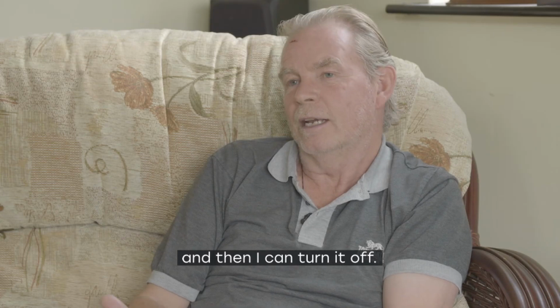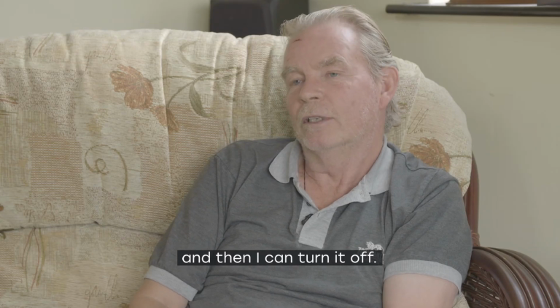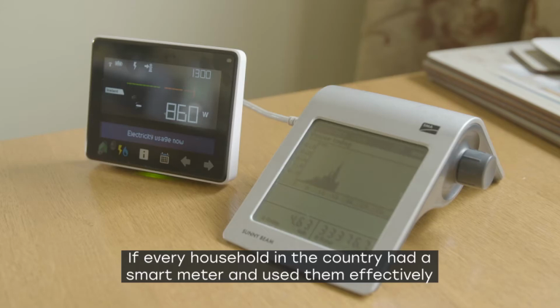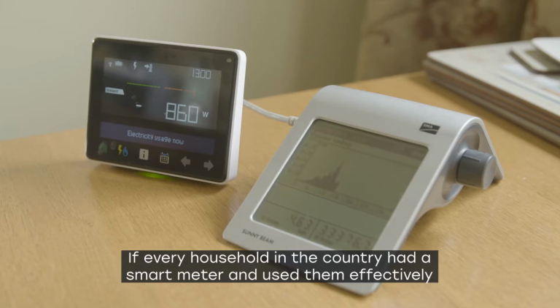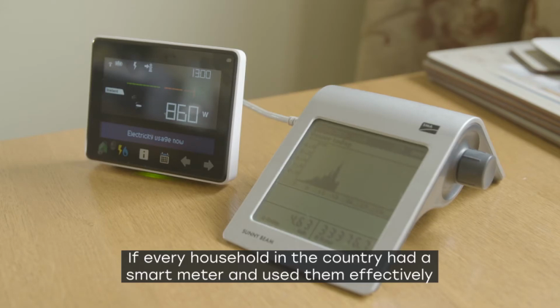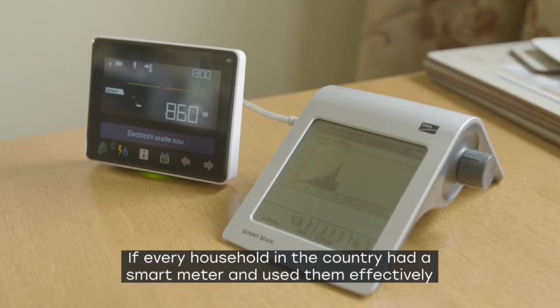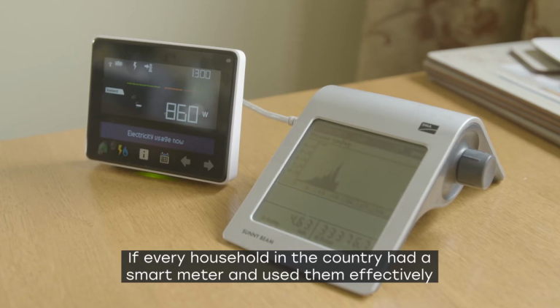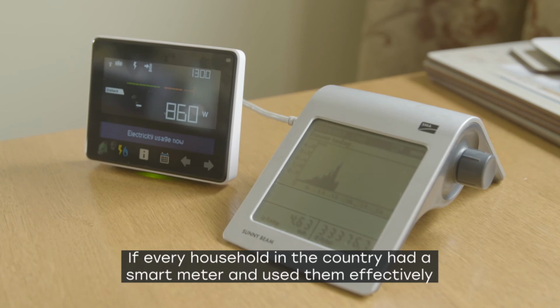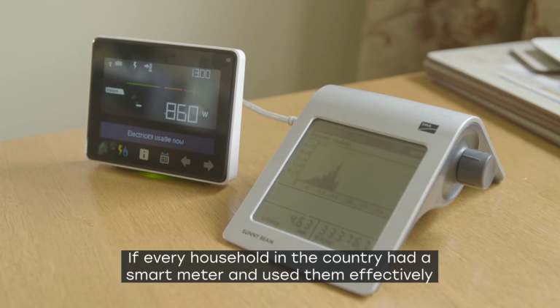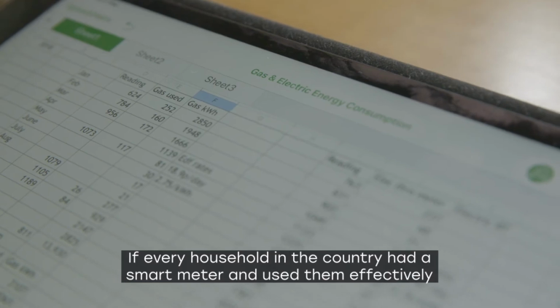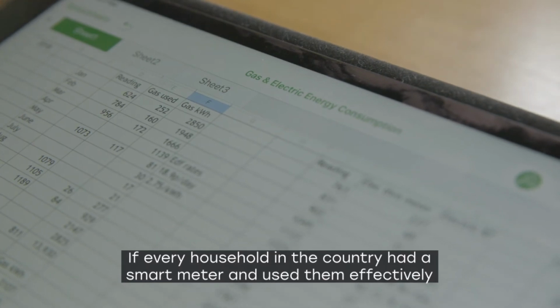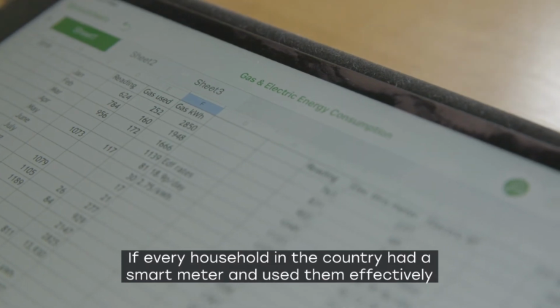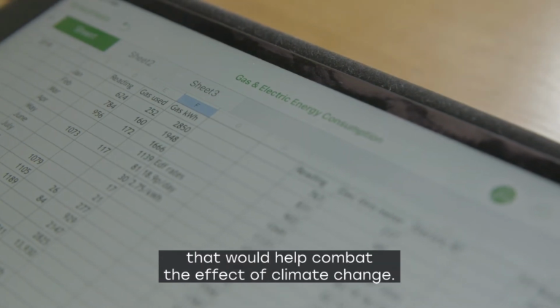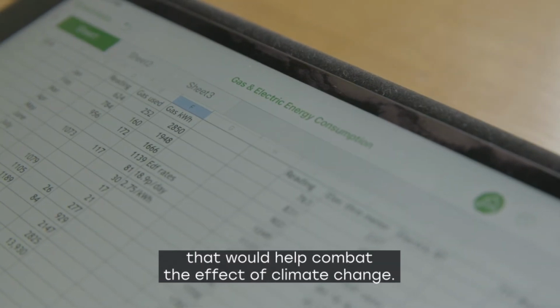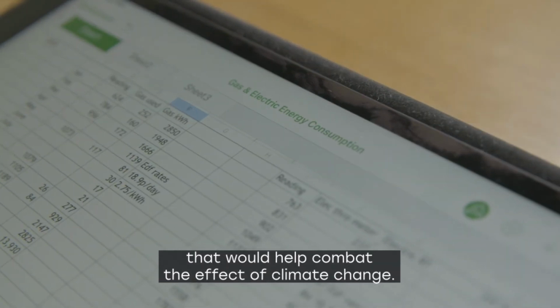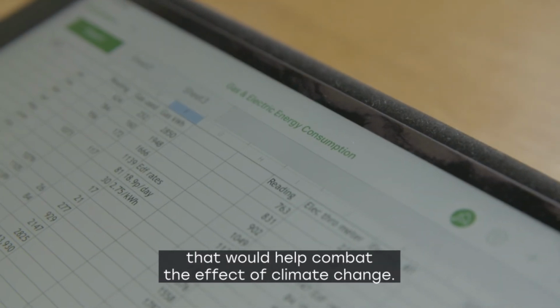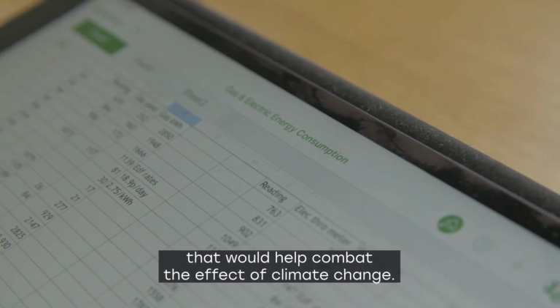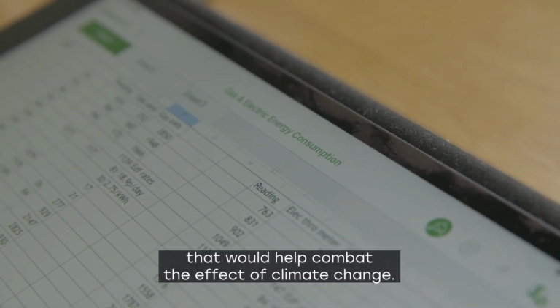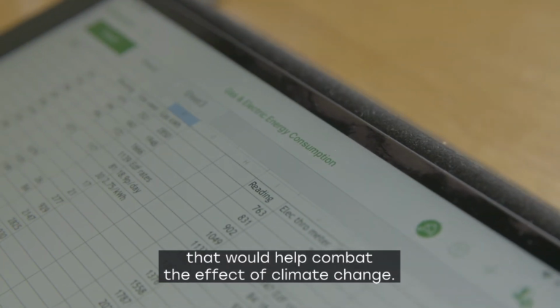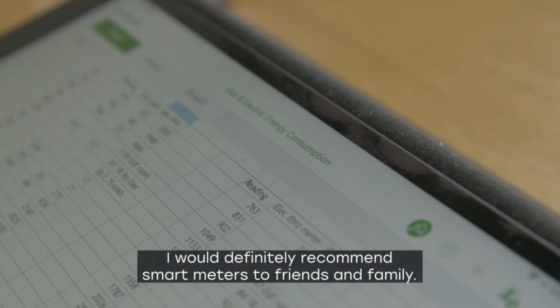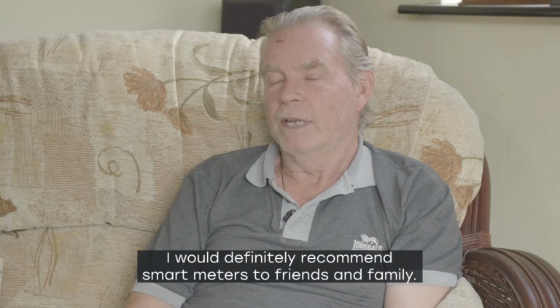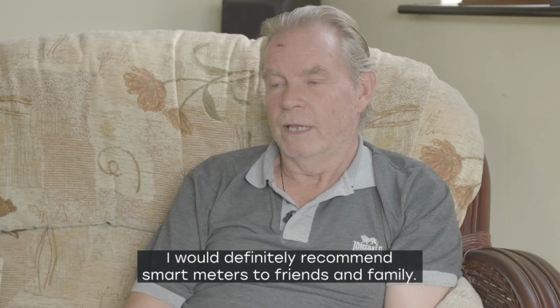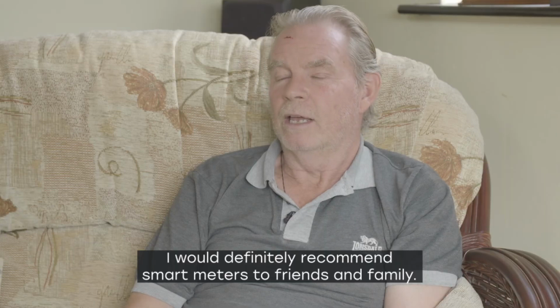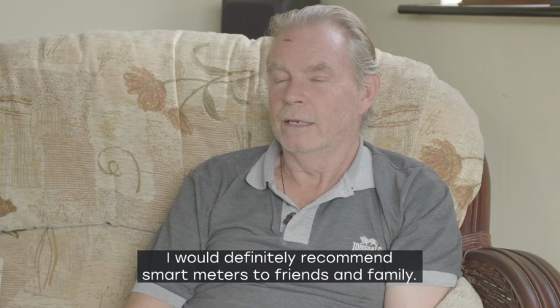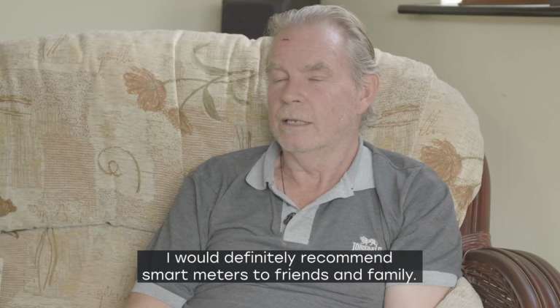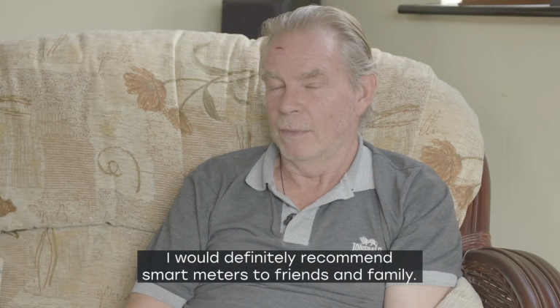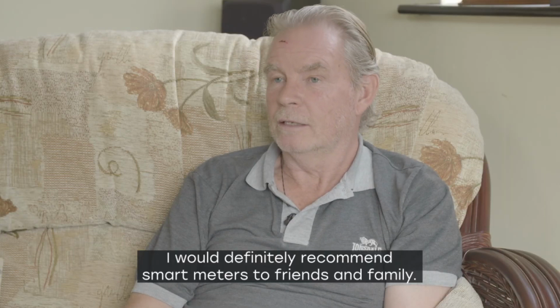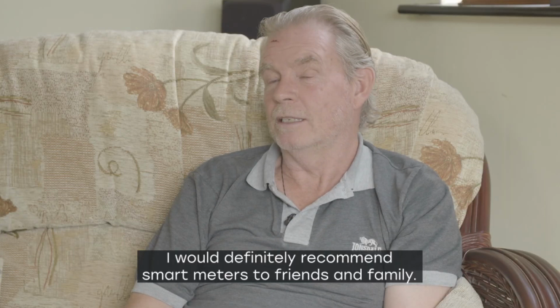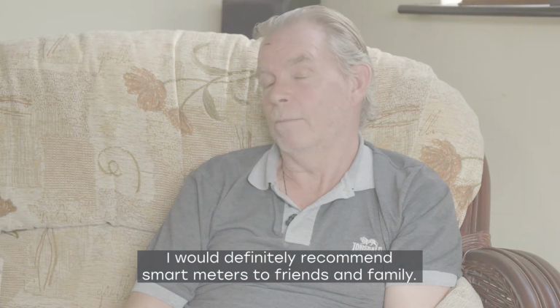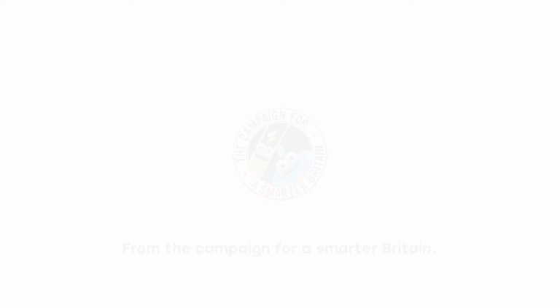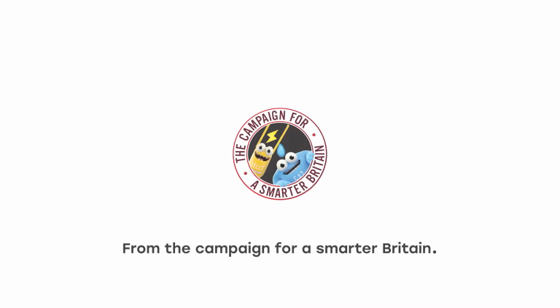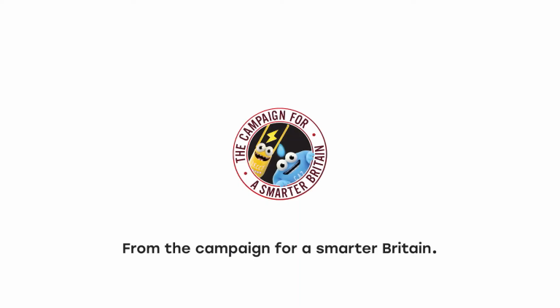Then I can turn it off. If every household in the country had a smart meter and used them effectively, that would help combat the effect of climate change. I would definitely recommend smart meters to friends and family.